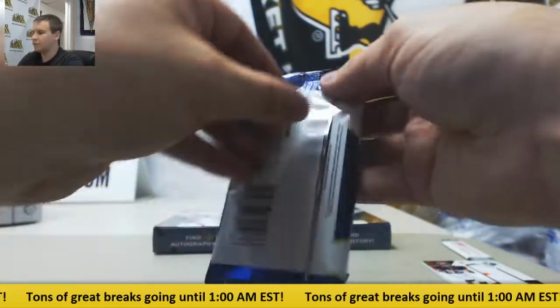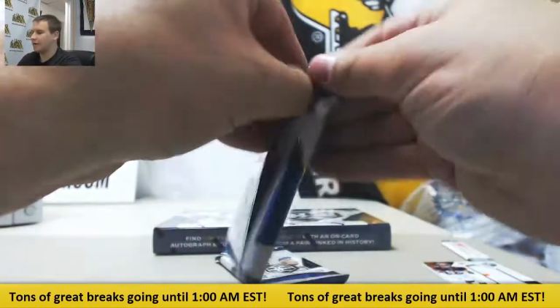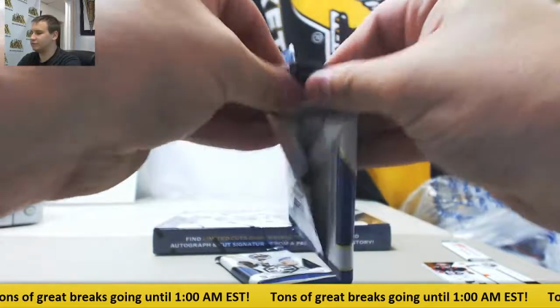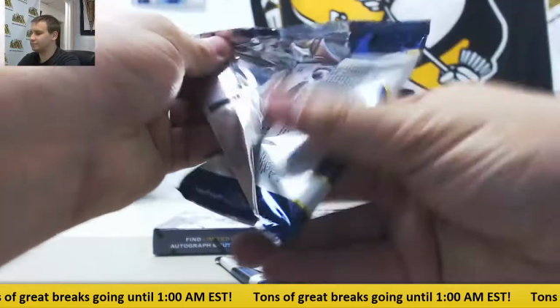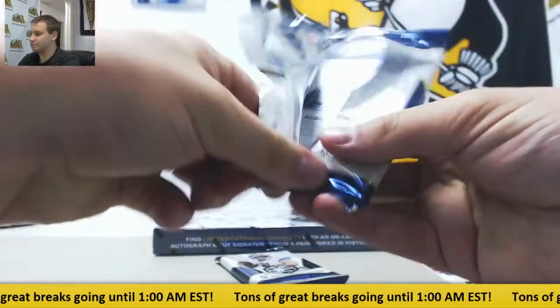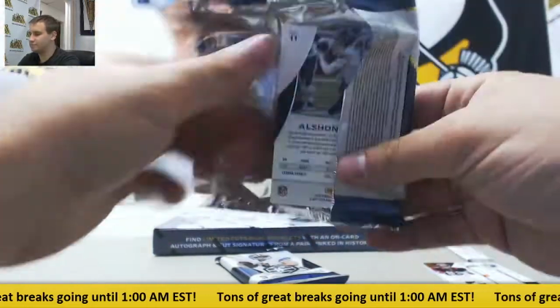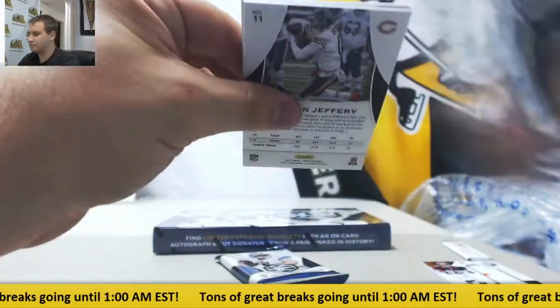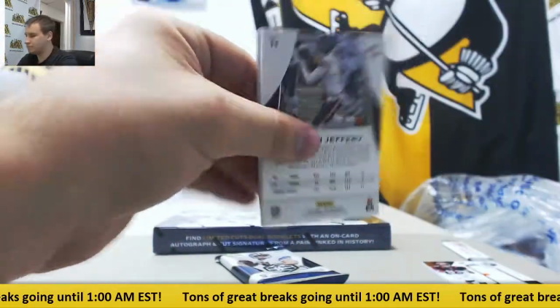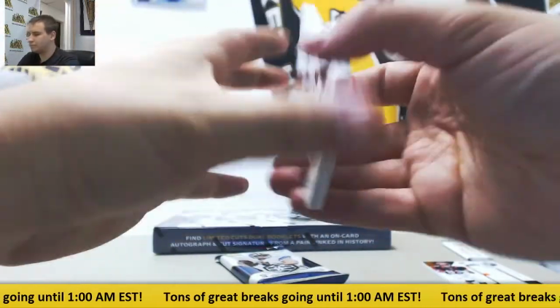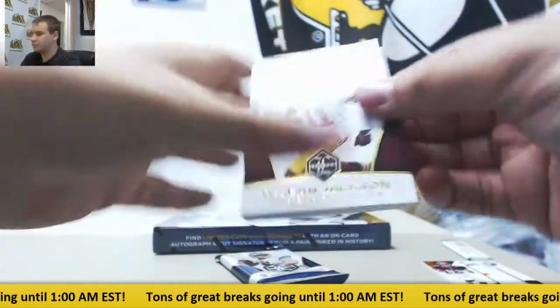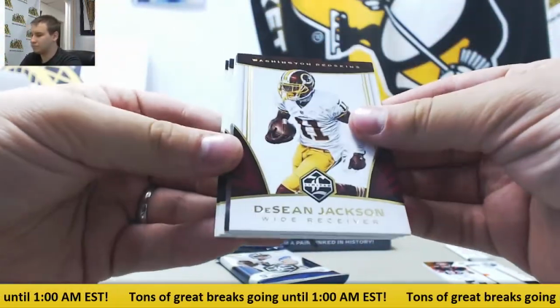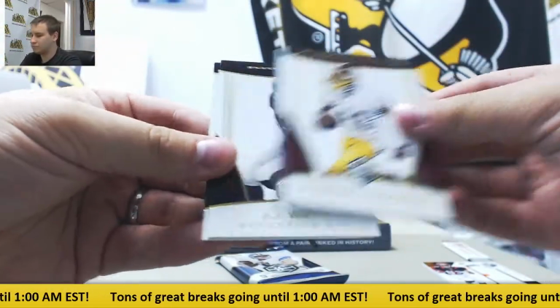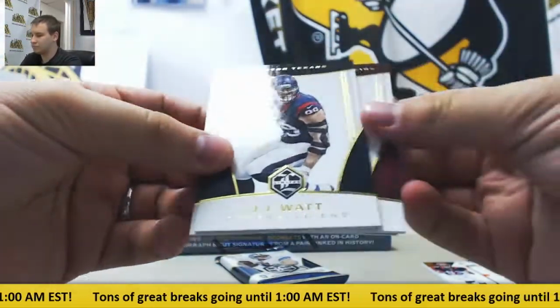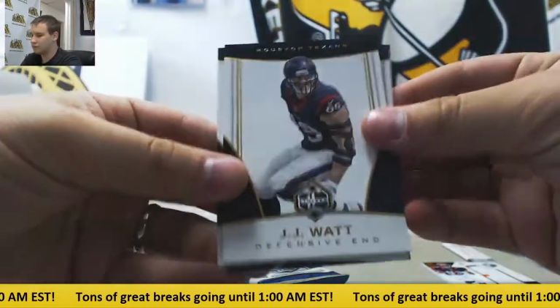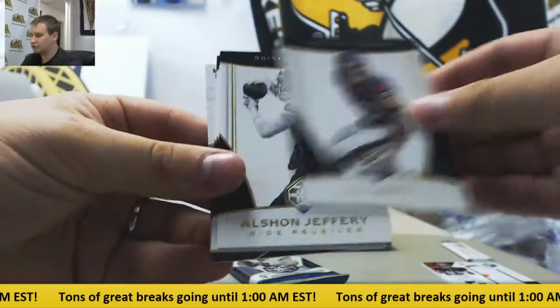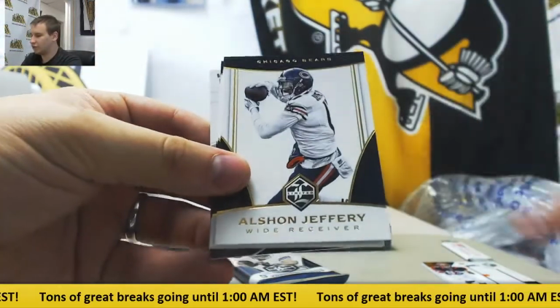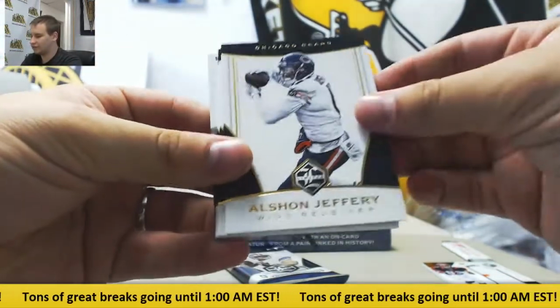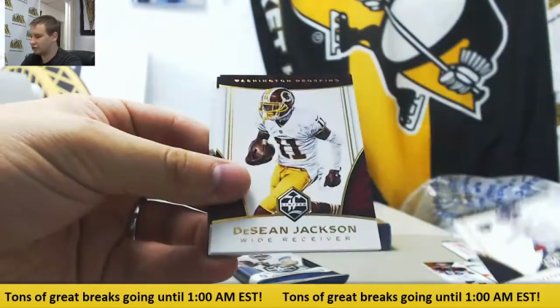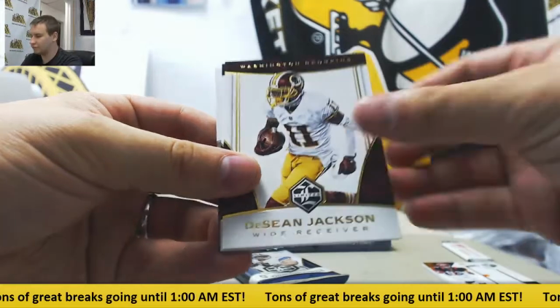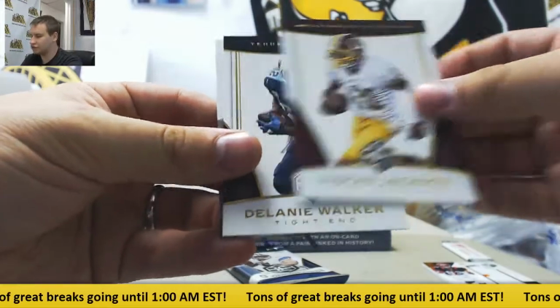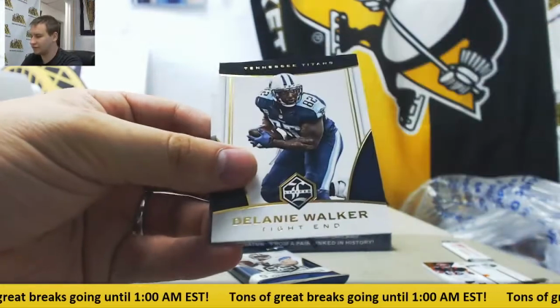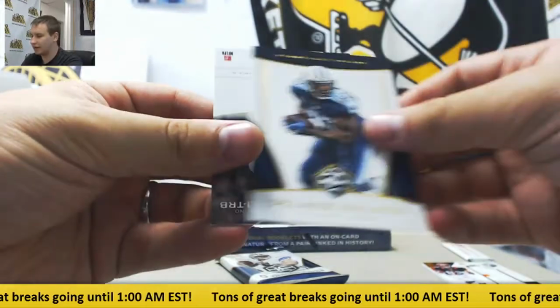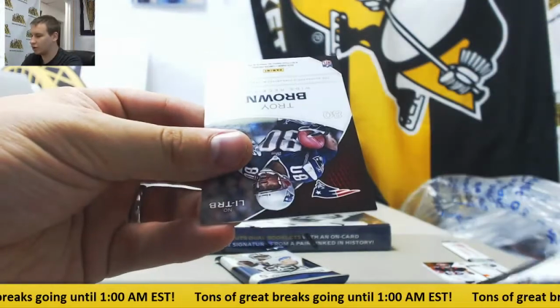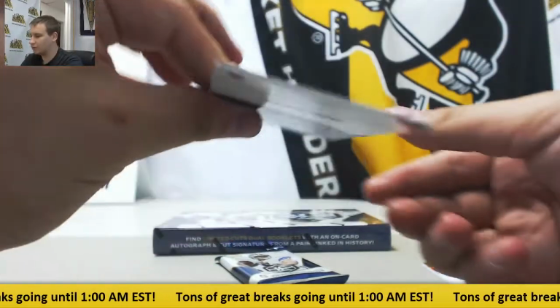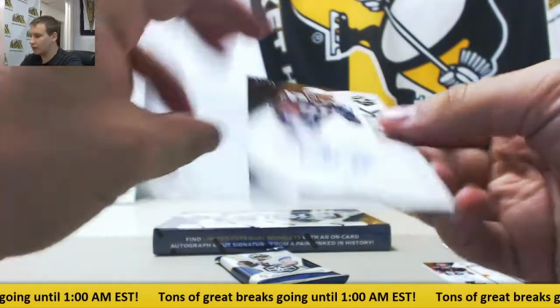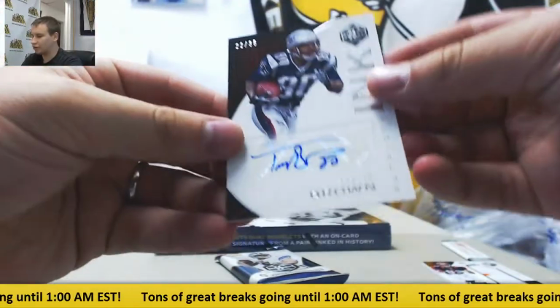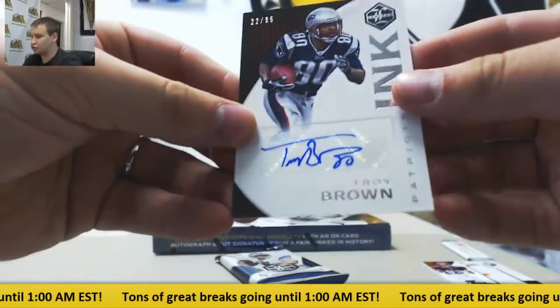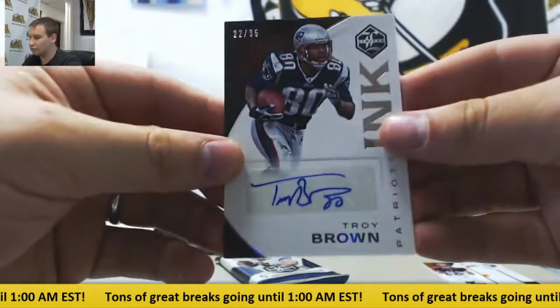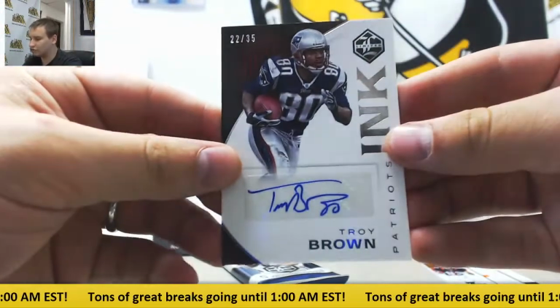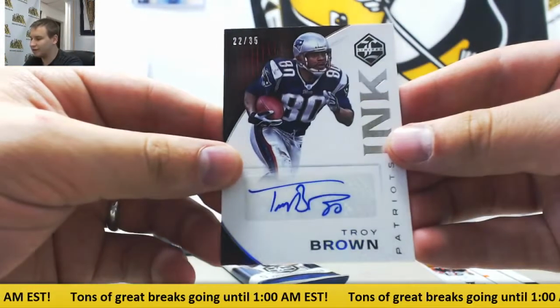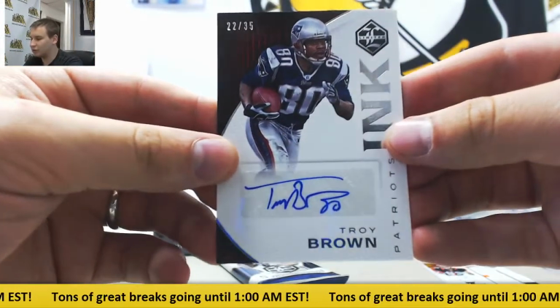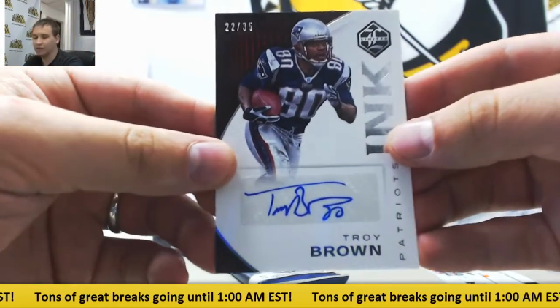Pack number two — J.J. Watt, Alshon Jeffrey, Jackson, and Walker. Autograph: Troy Brown, $22 out of $35.